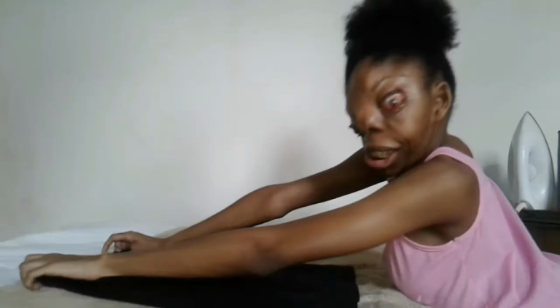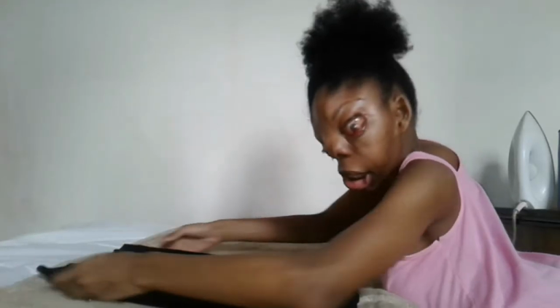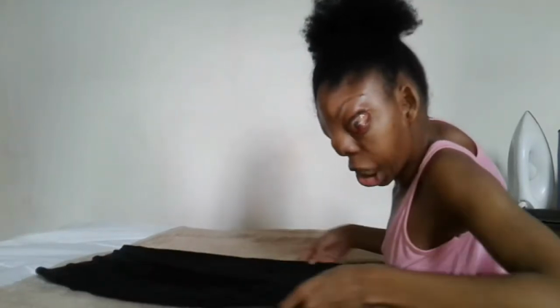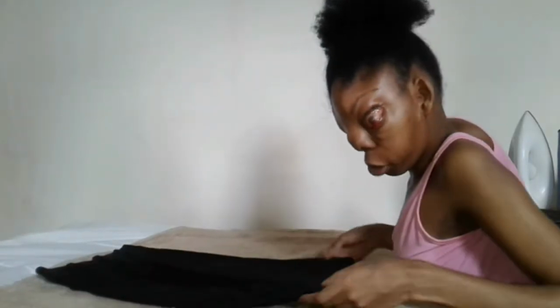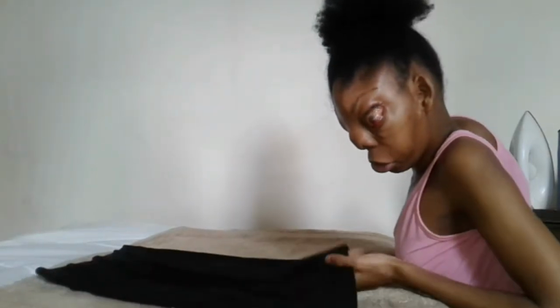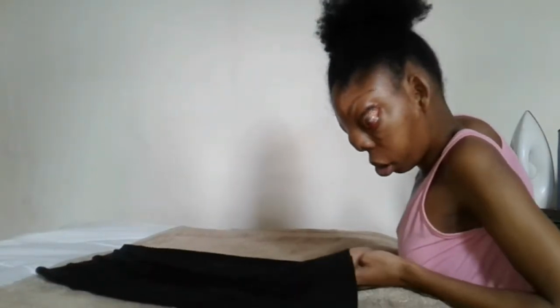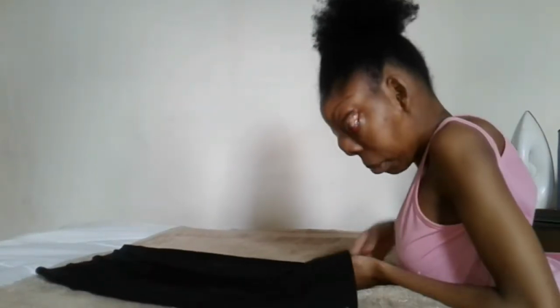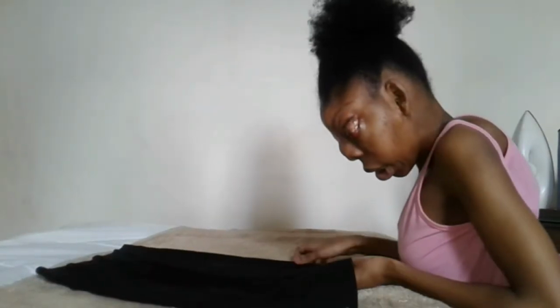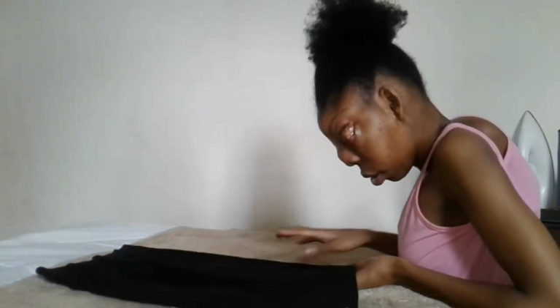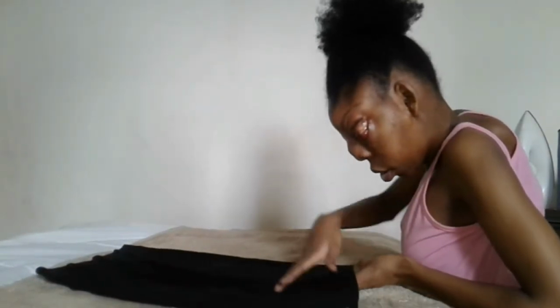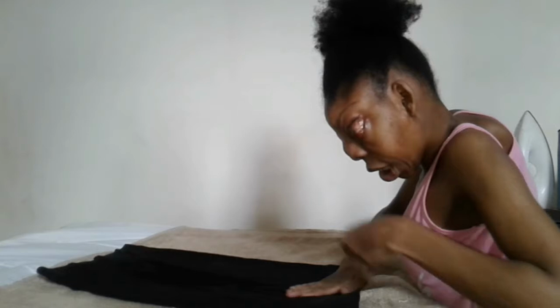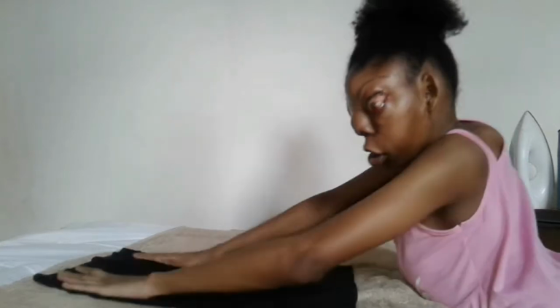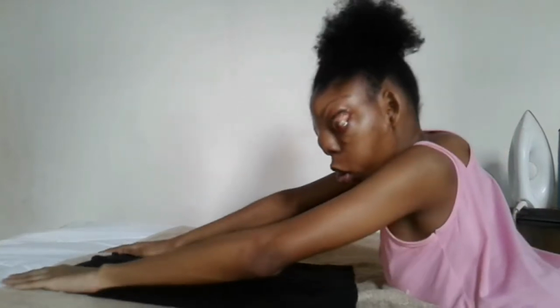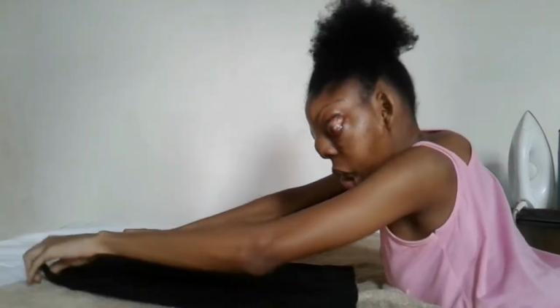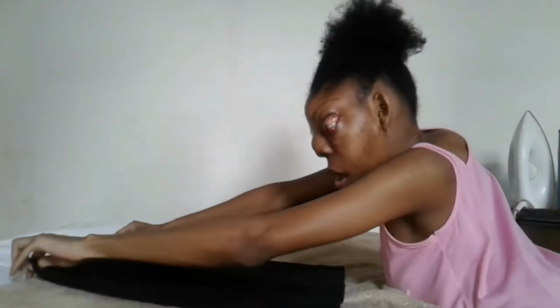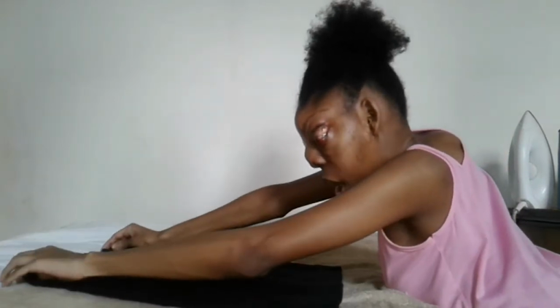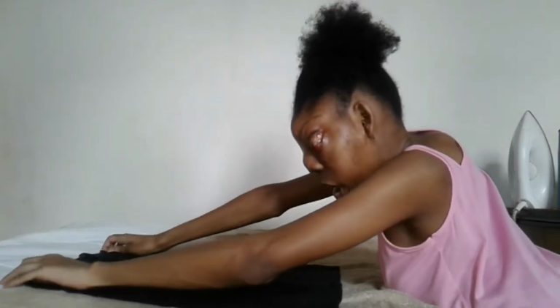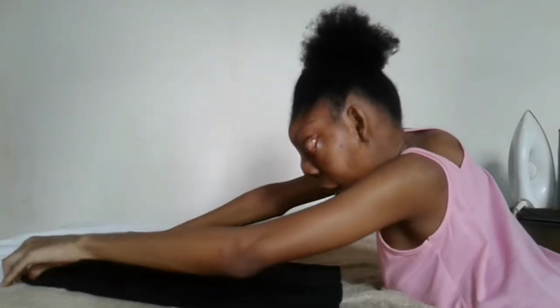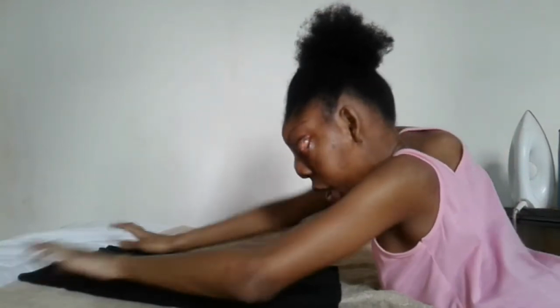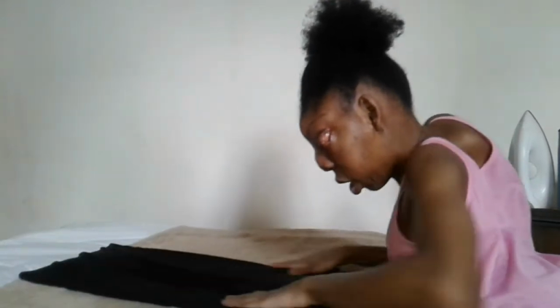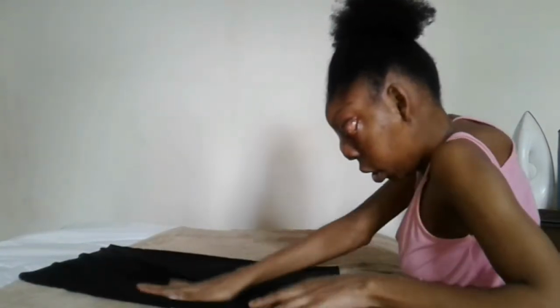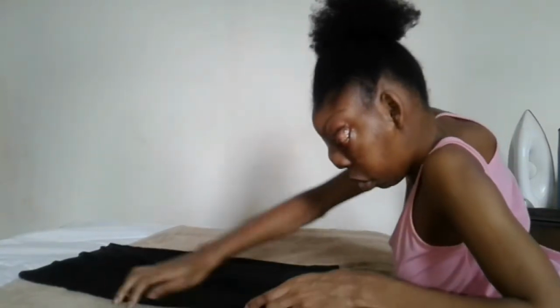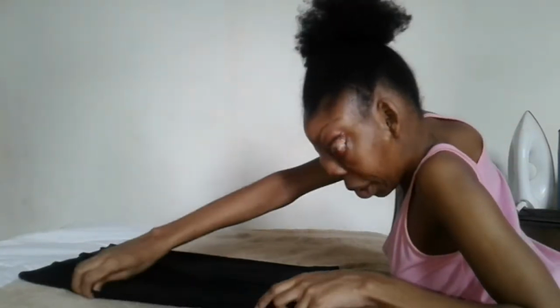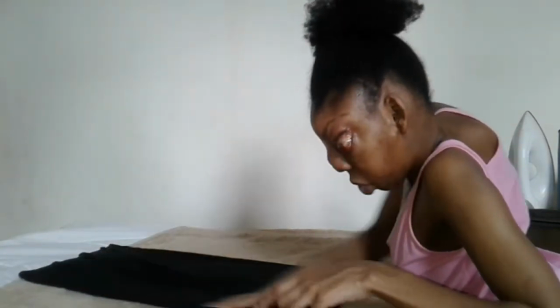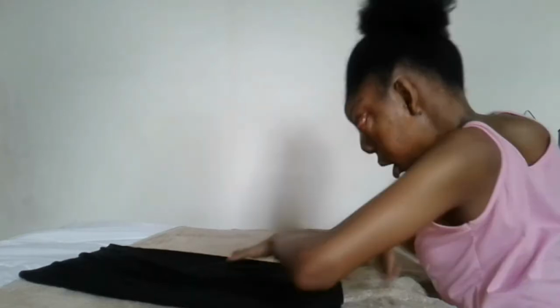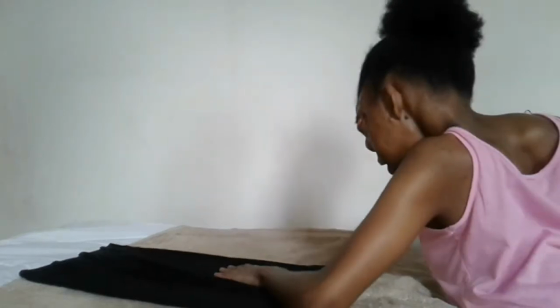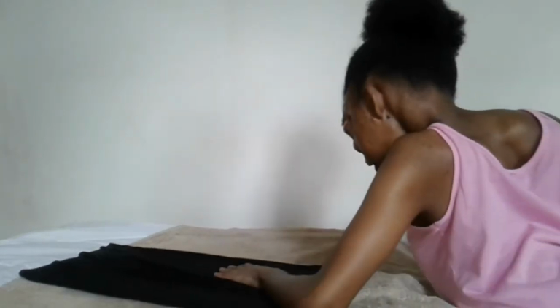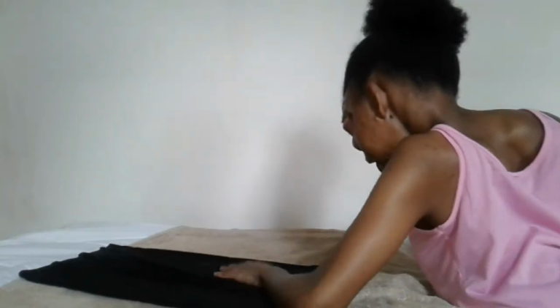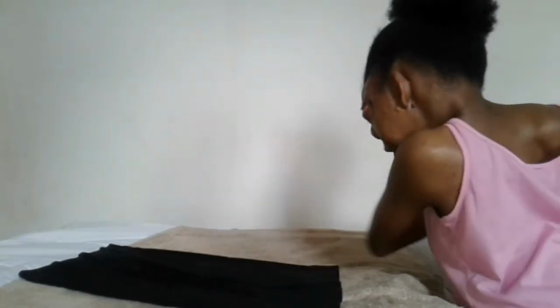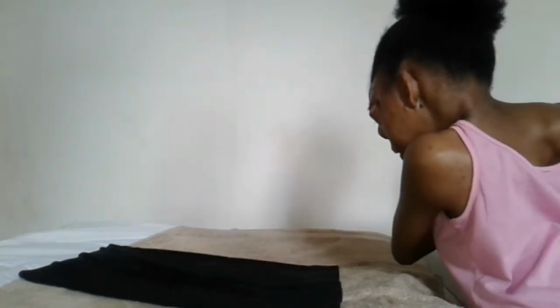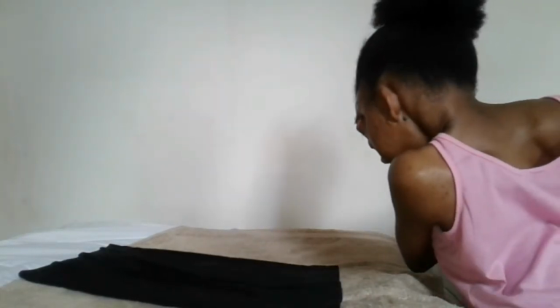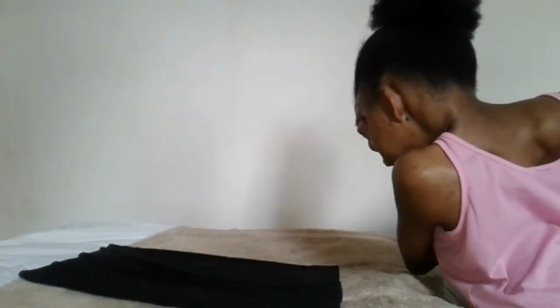Hello there and welcome to VIP Ironing. Today I'm going to show you how I iron as a visually impaired person. So let's grab our iron.